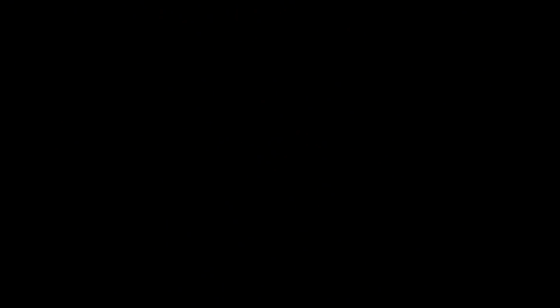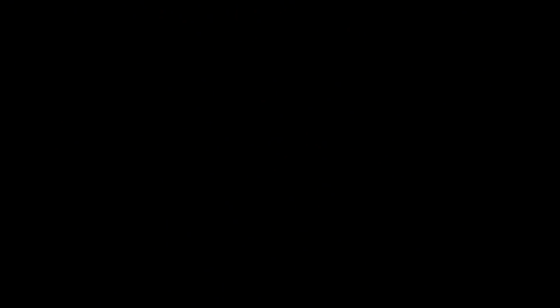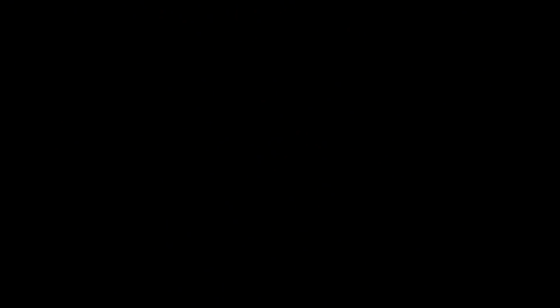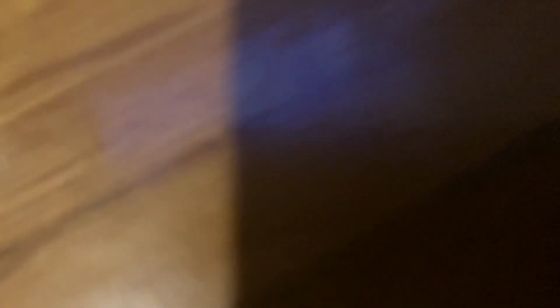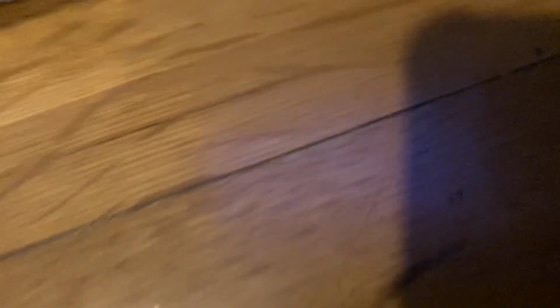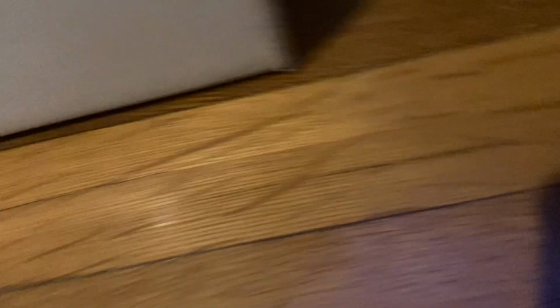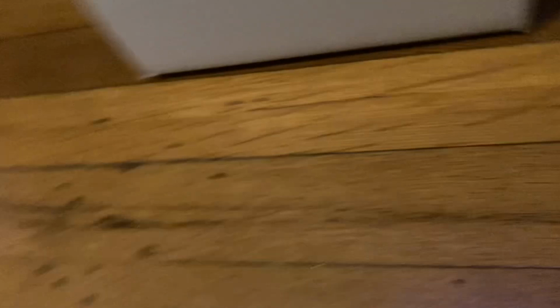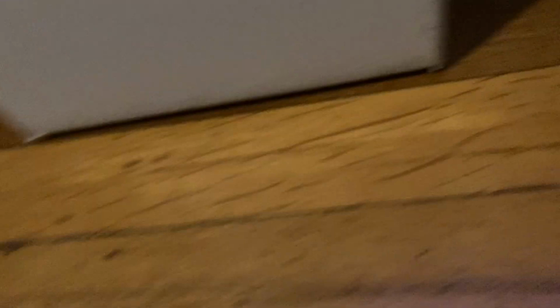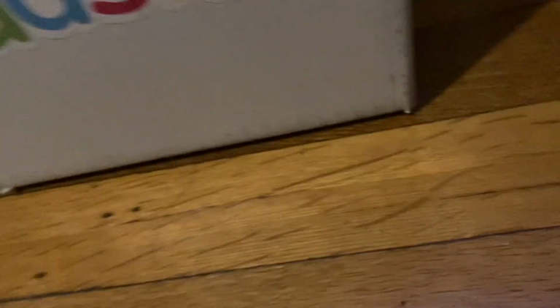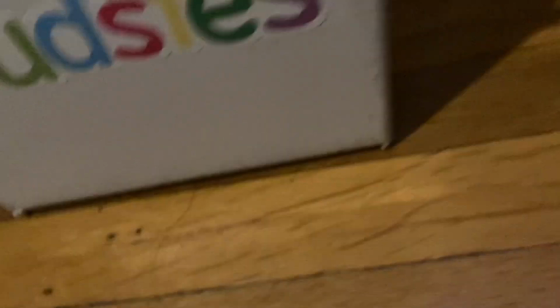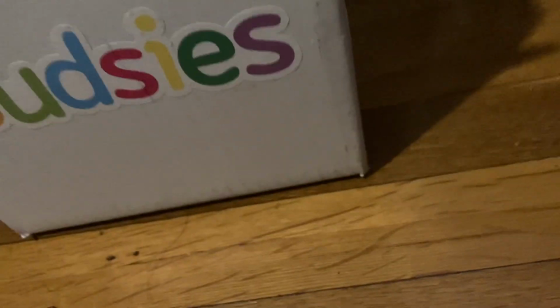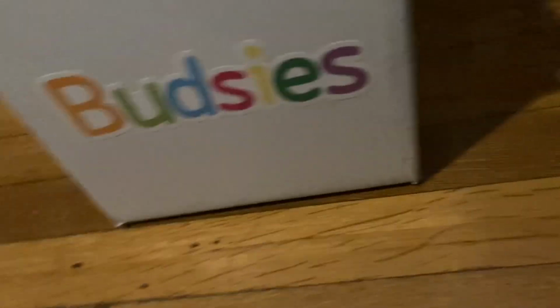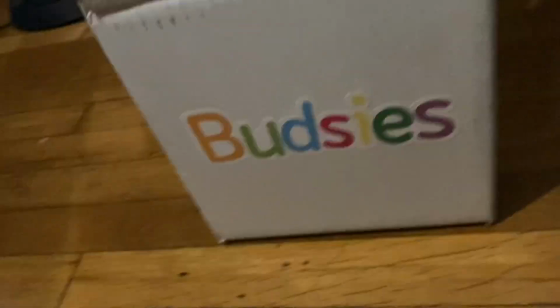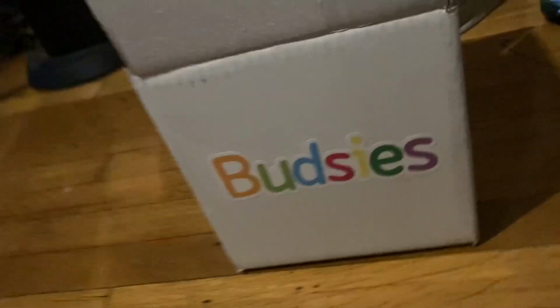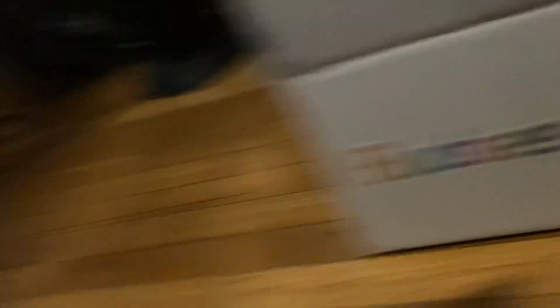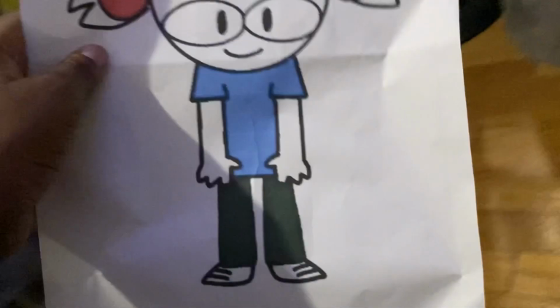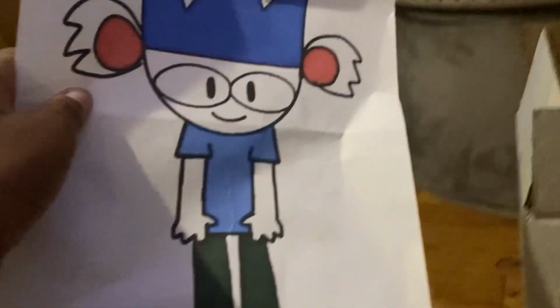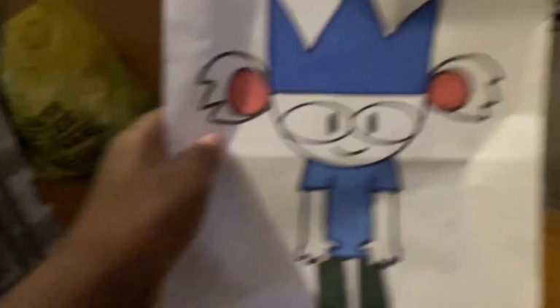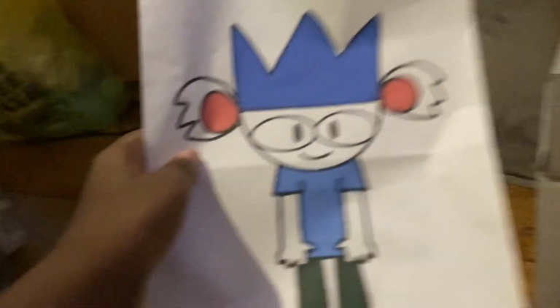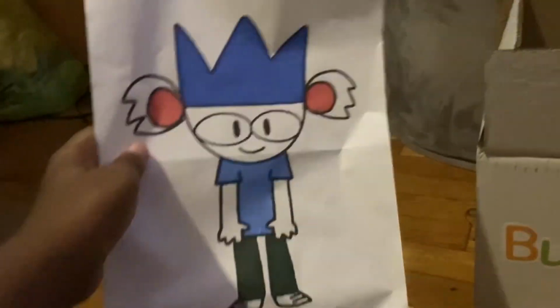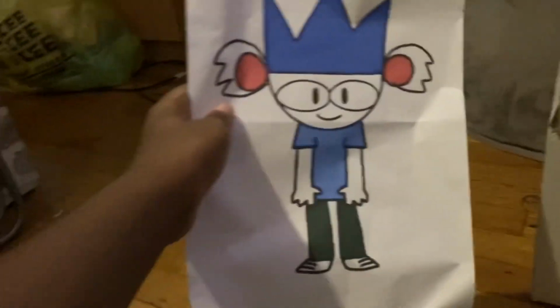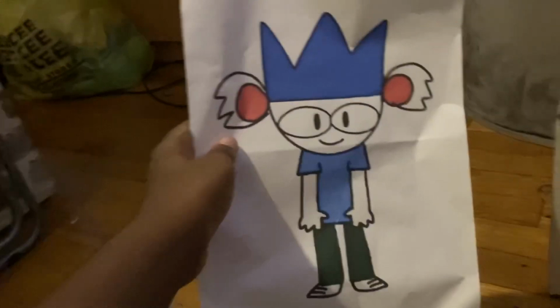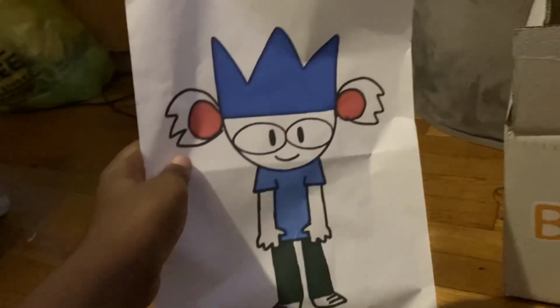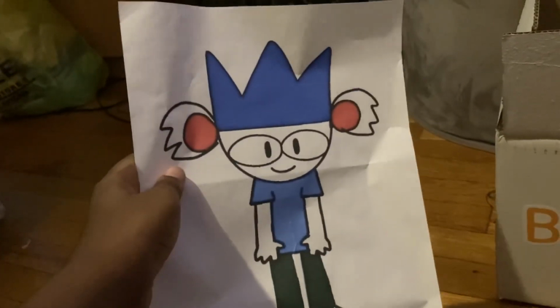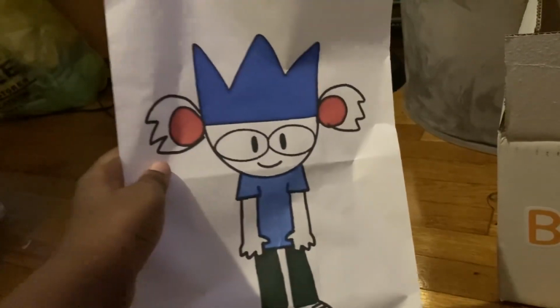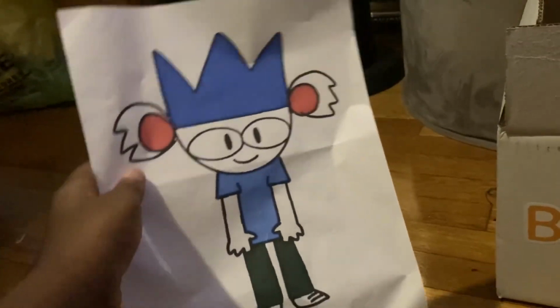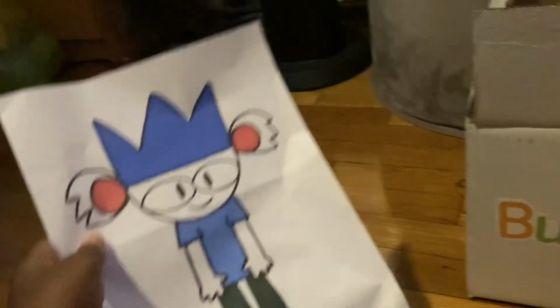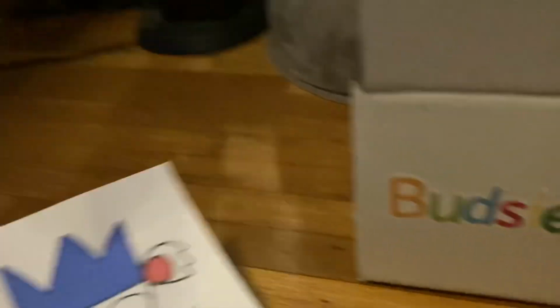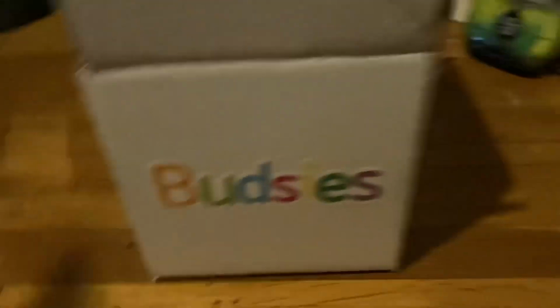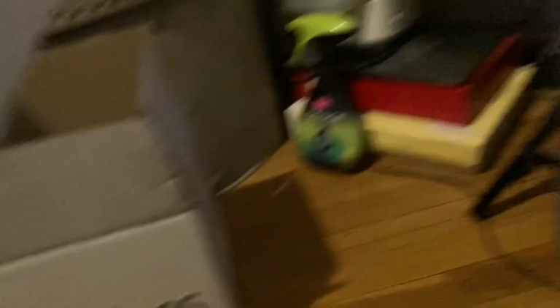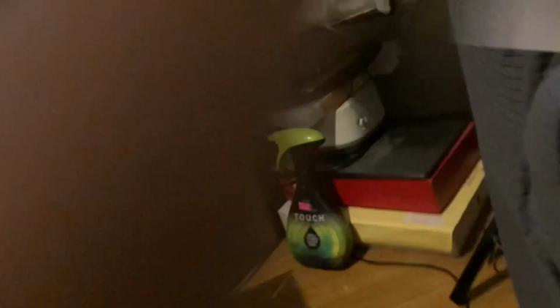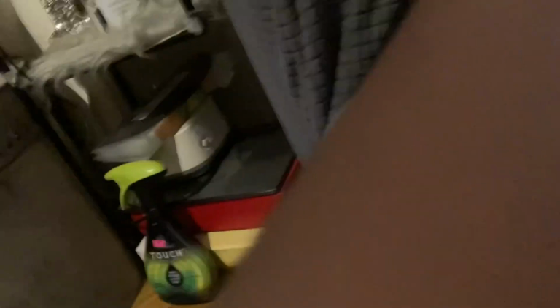Alright, it's a little crumbled, but they send the original photo that you sent them to make the plushie out of. This was the photo I sent them. I'm just going to put that there.